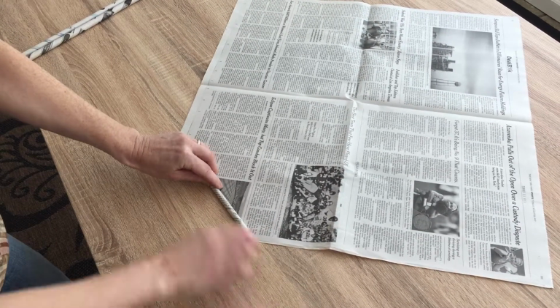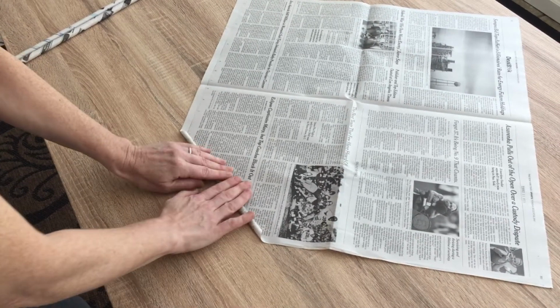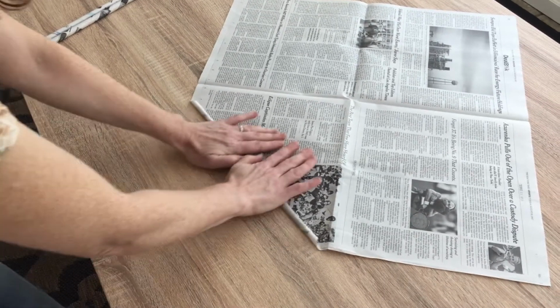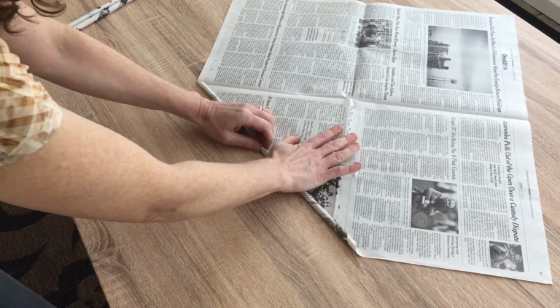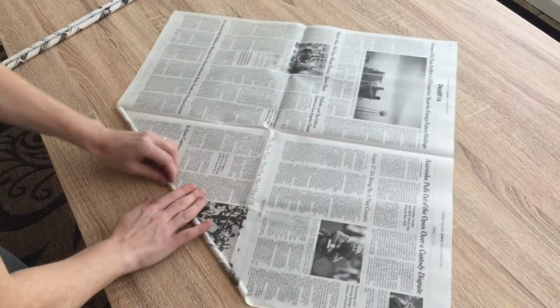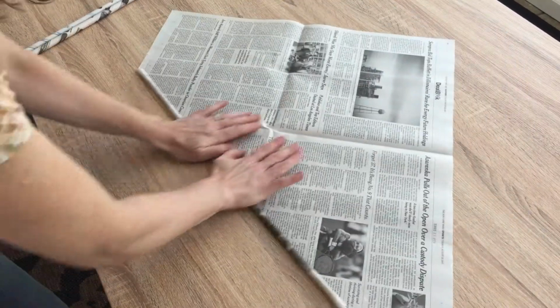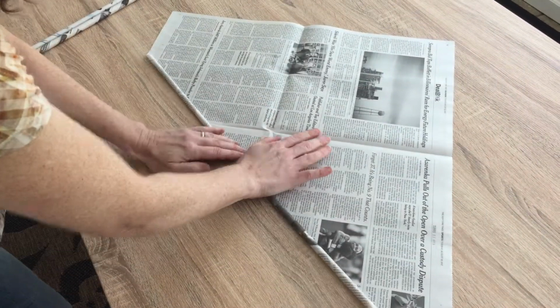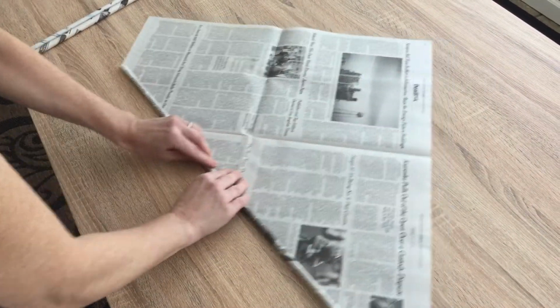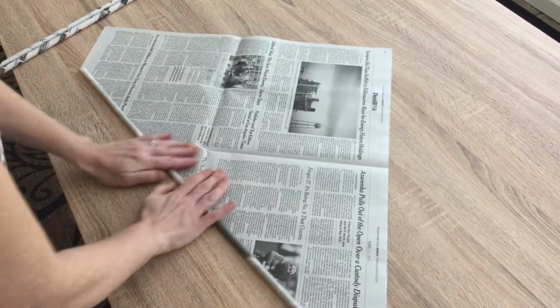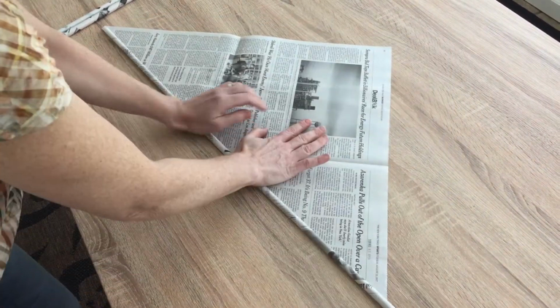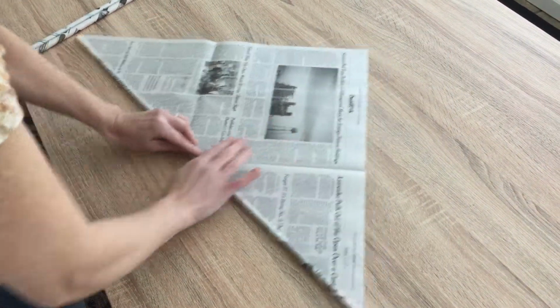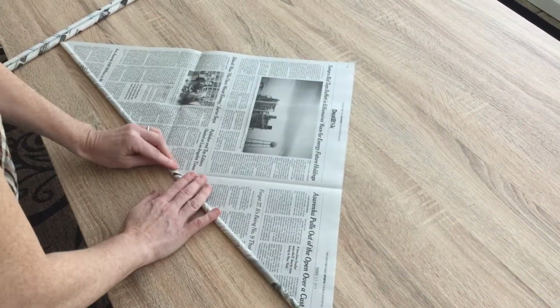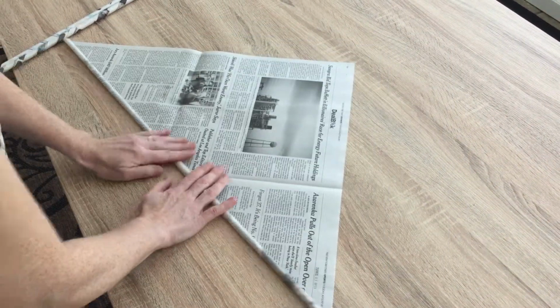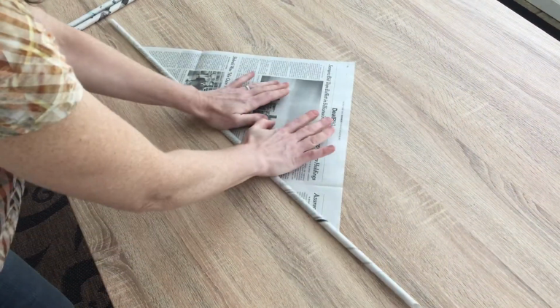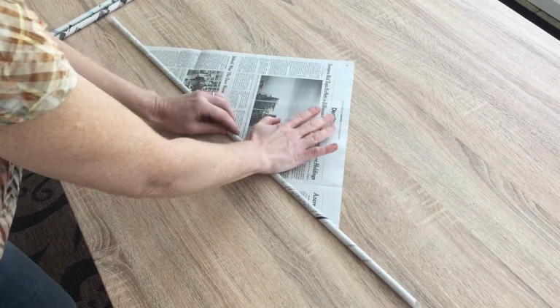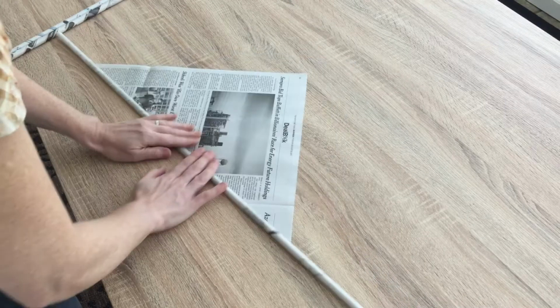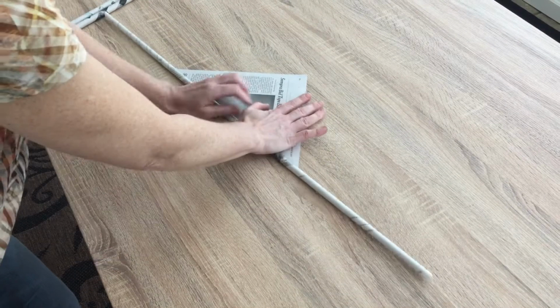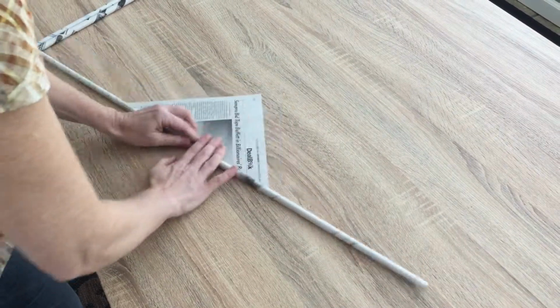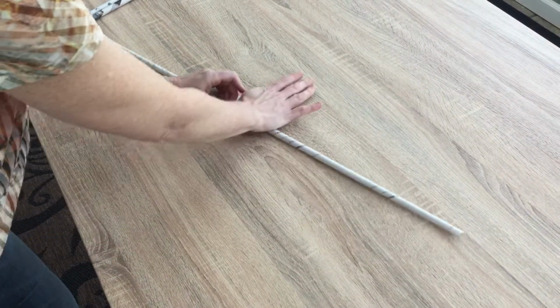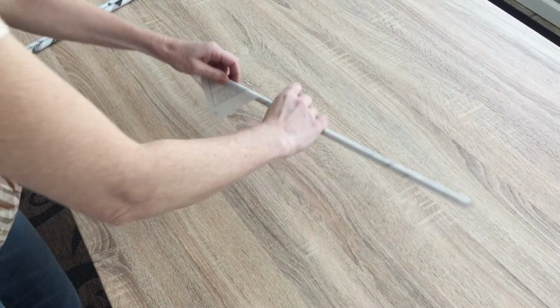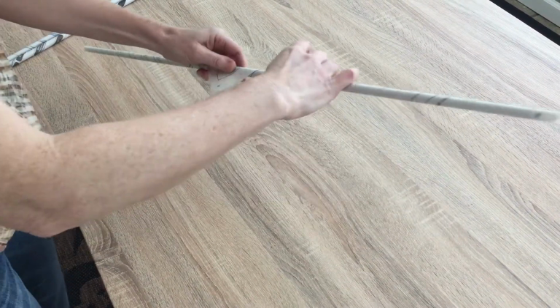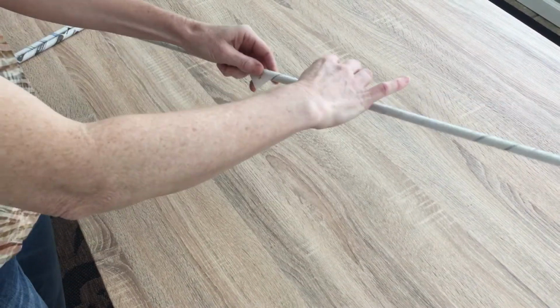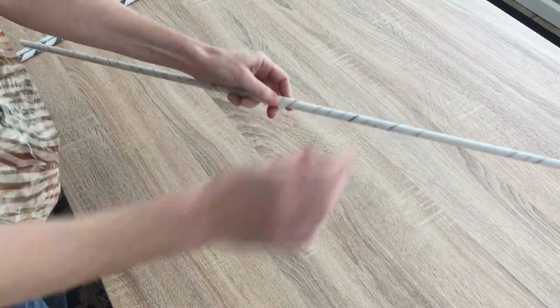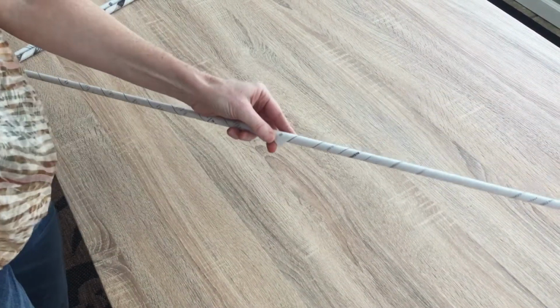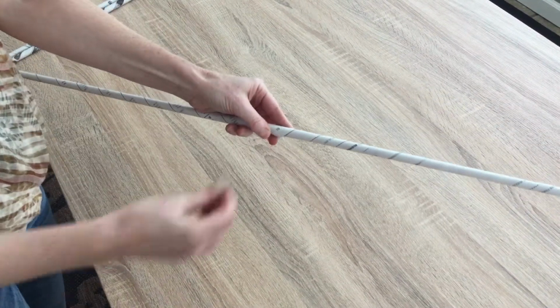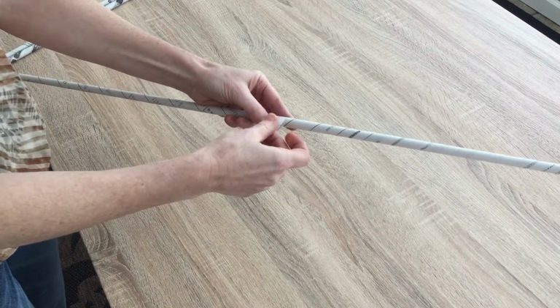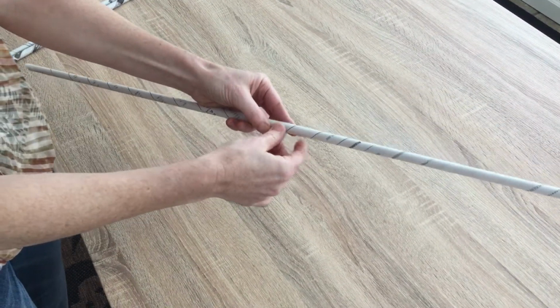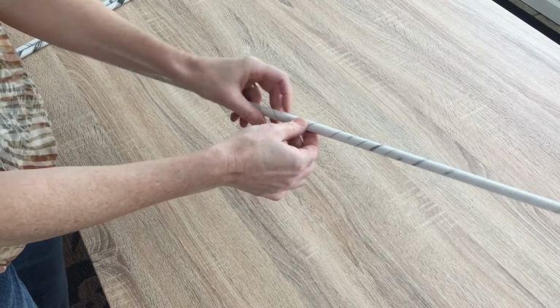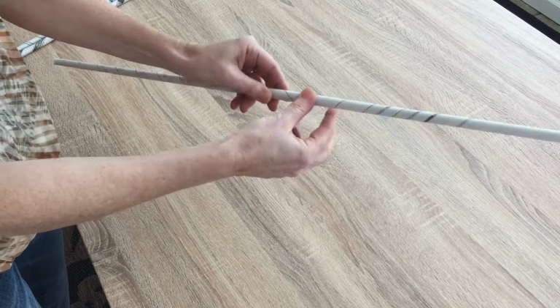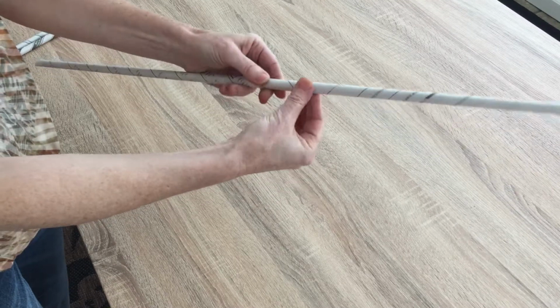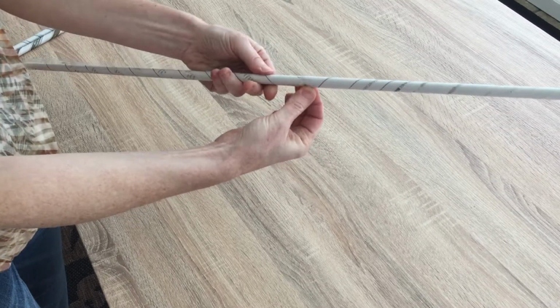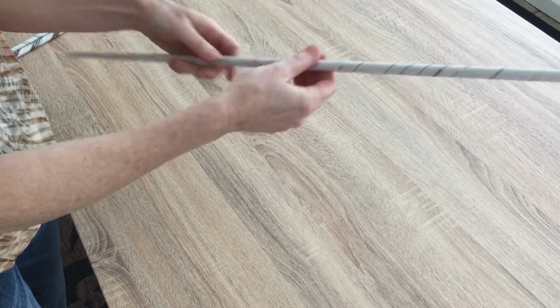Then I roll forward — it's almost like kneading bread if you ever did that — forward and forward and forward, and then you take a little piece of tape and it all comes together.